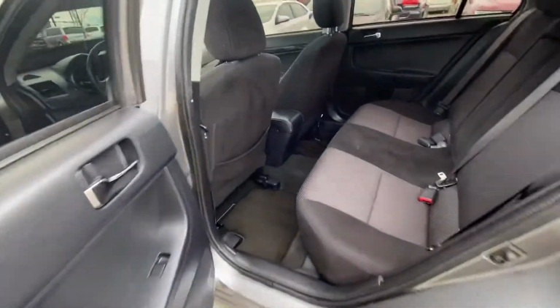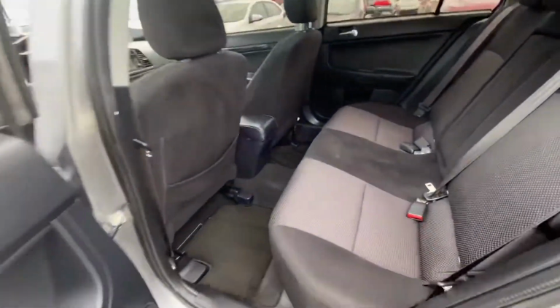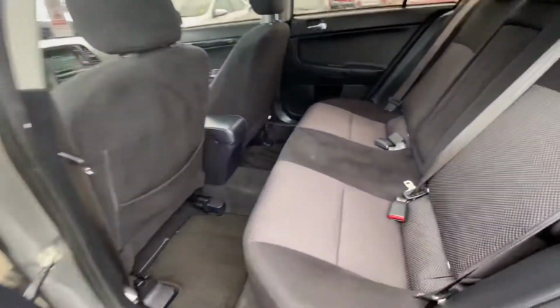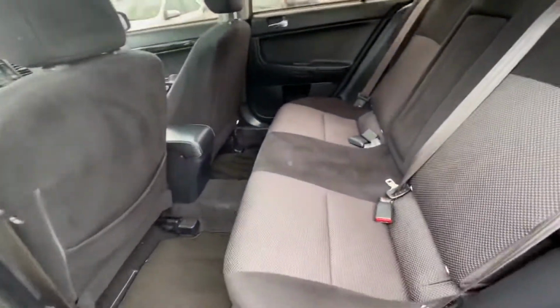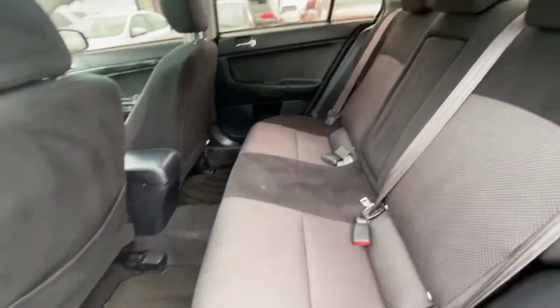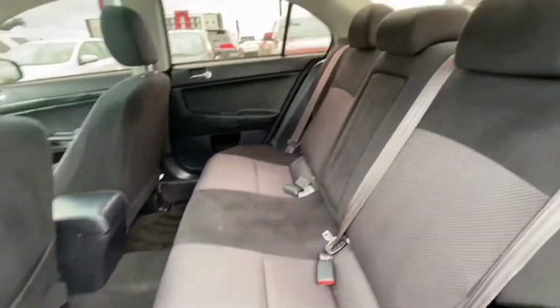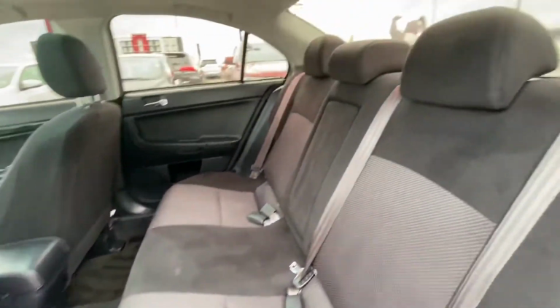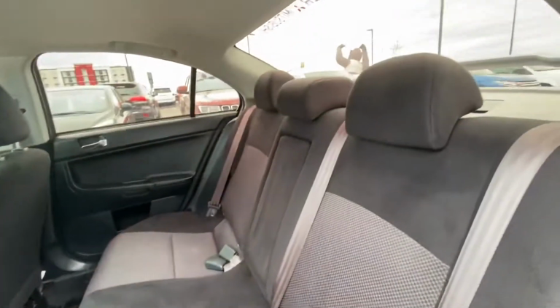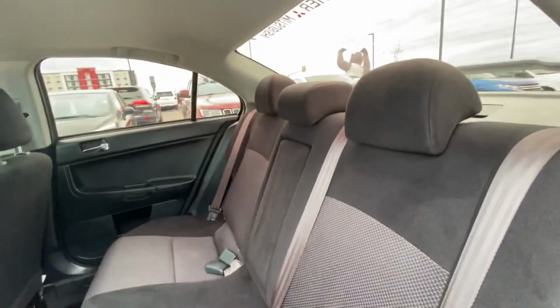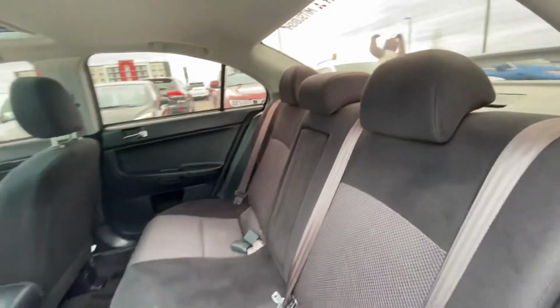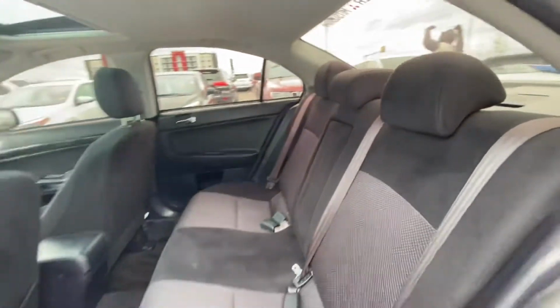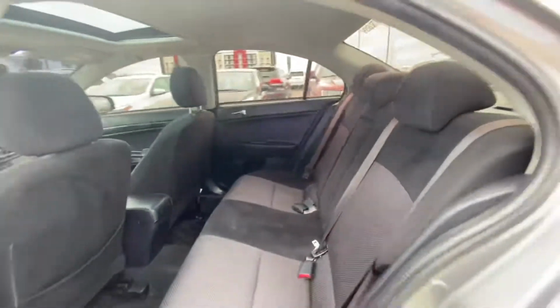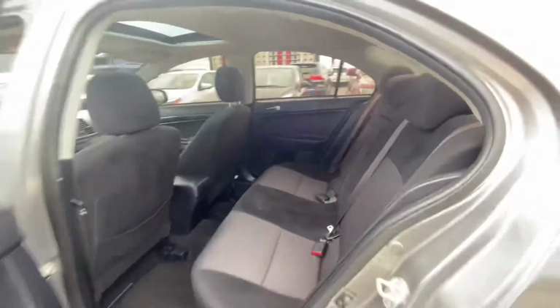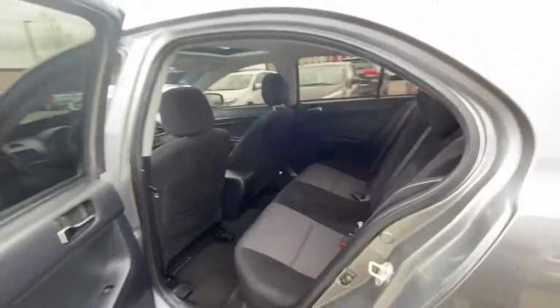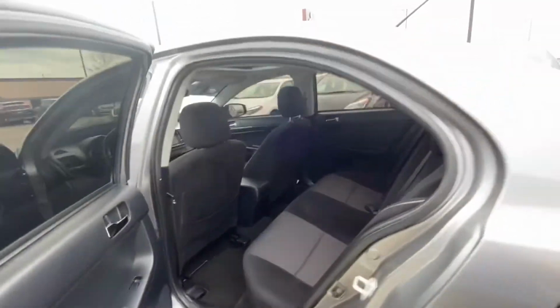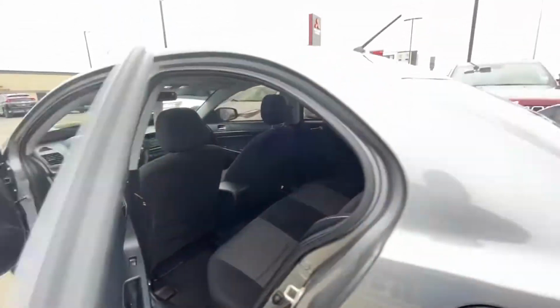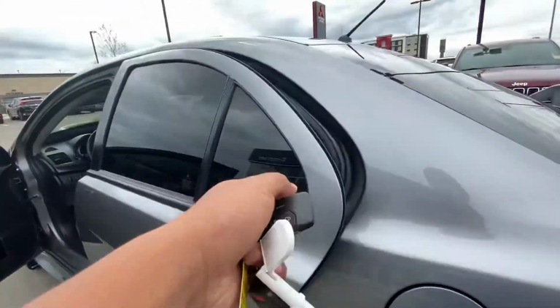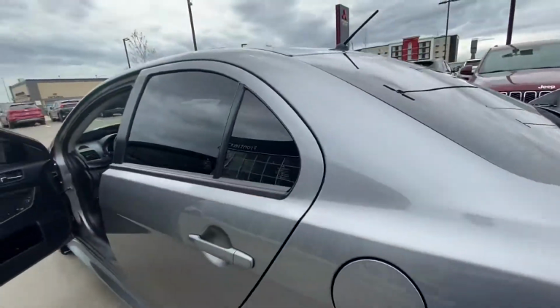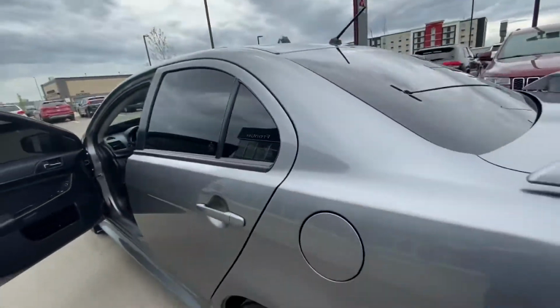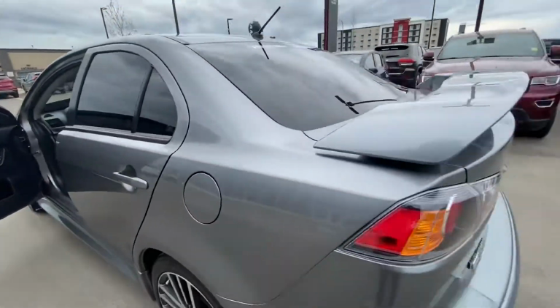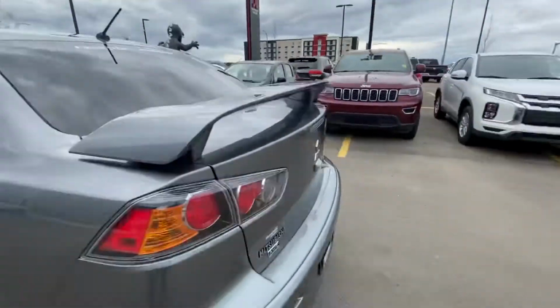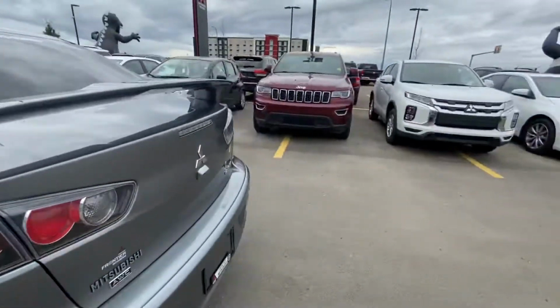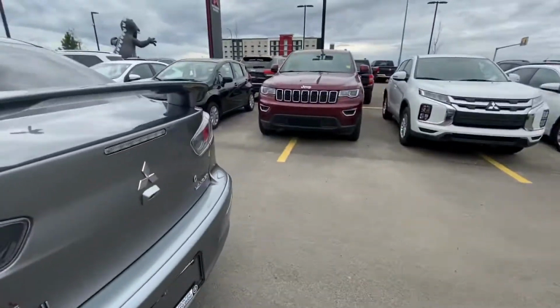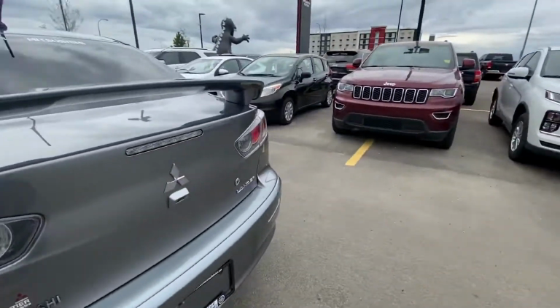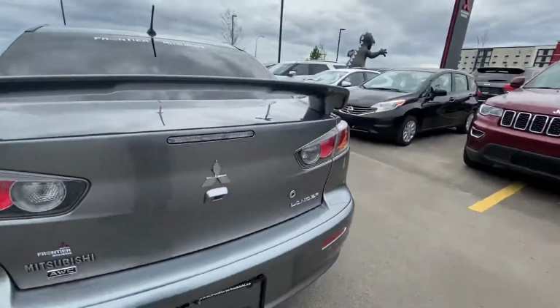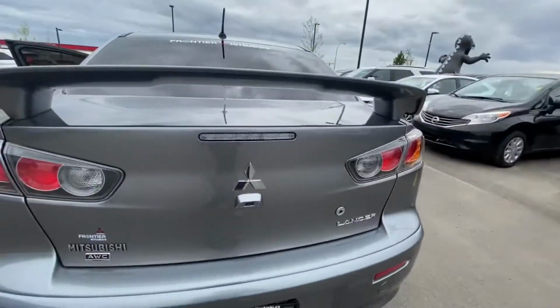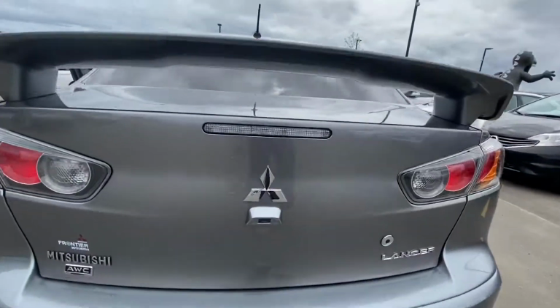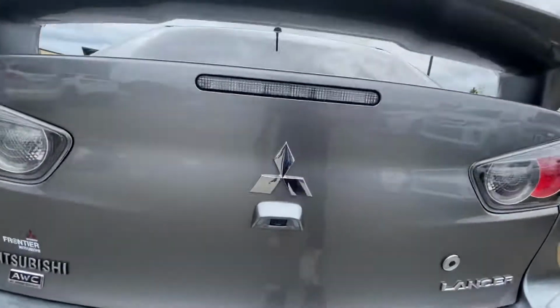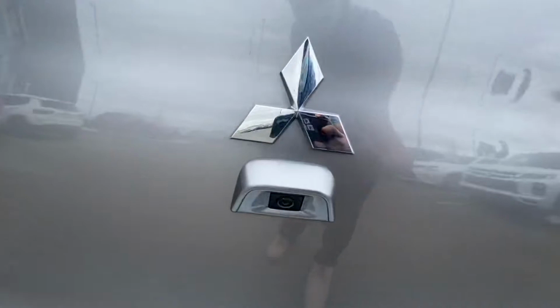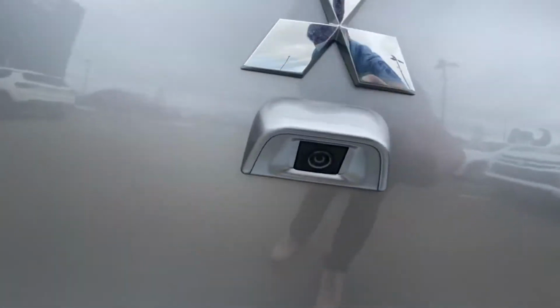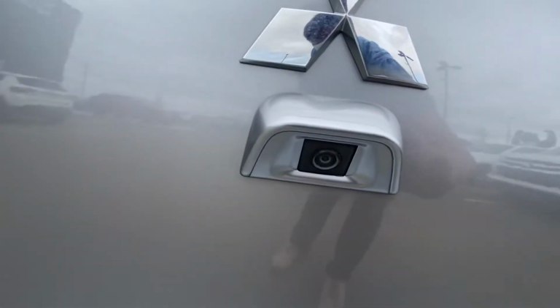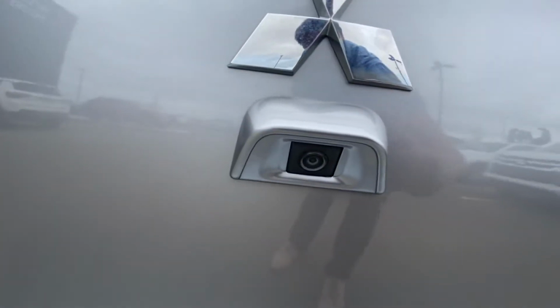Lots of space at the back. Got your back-up camera over here.